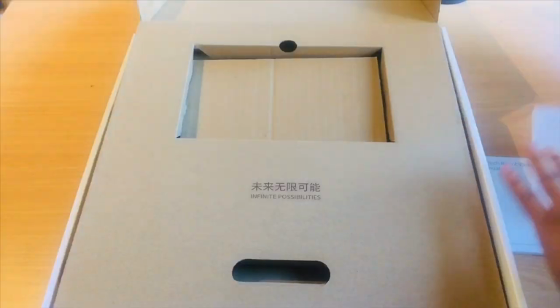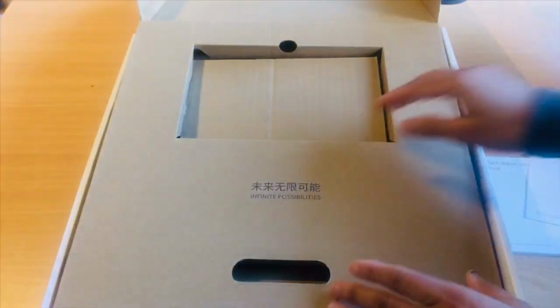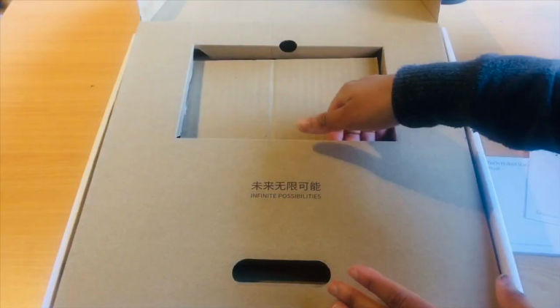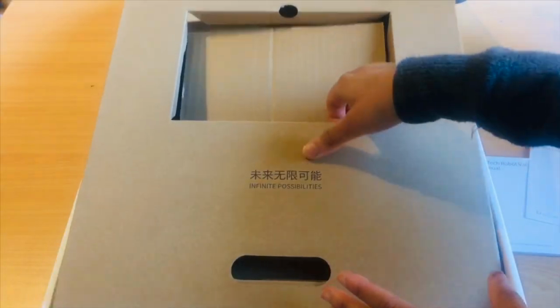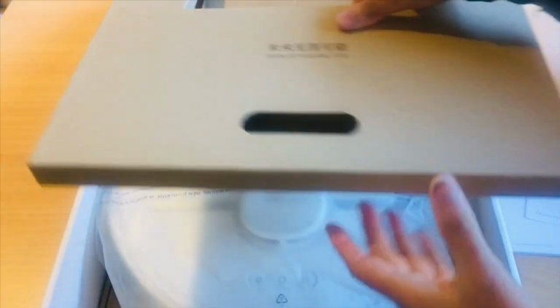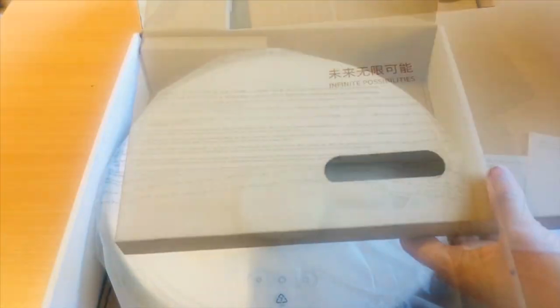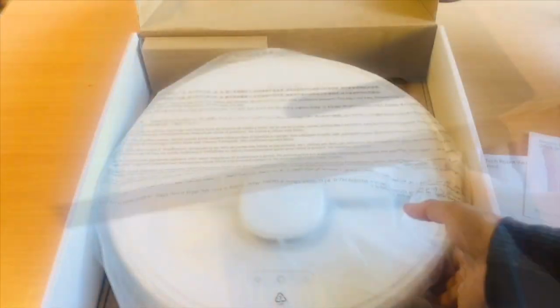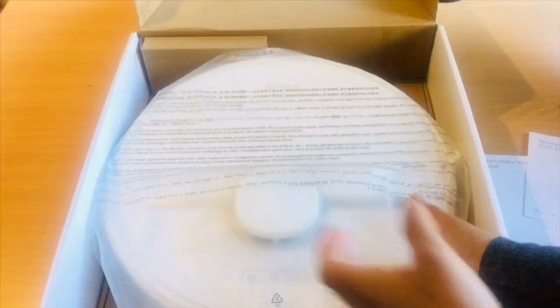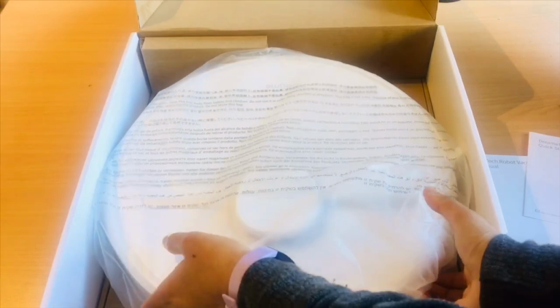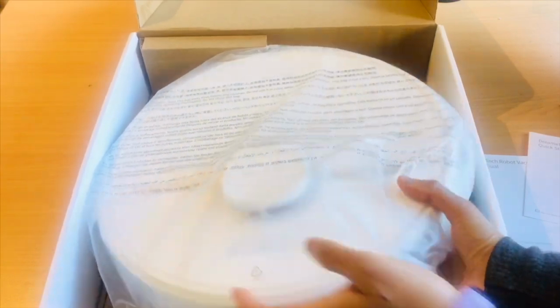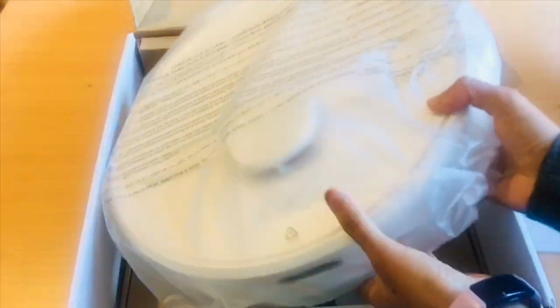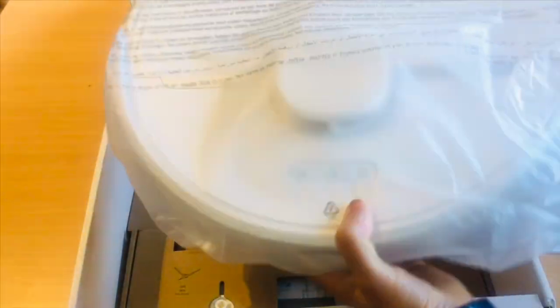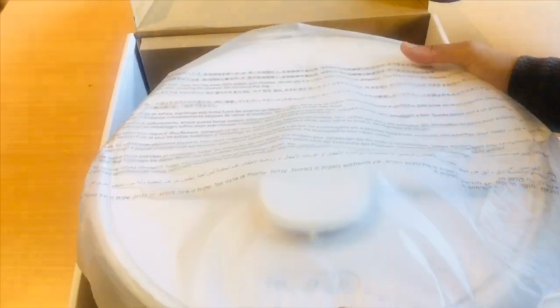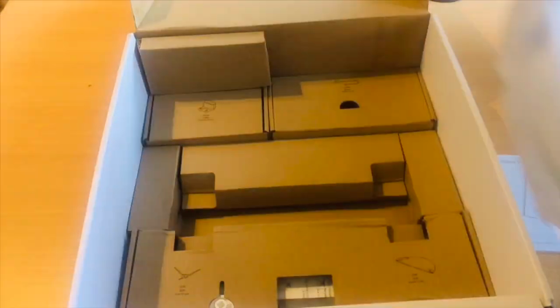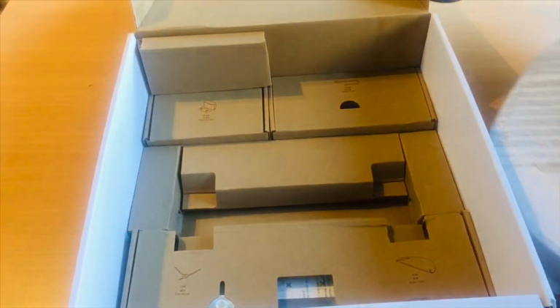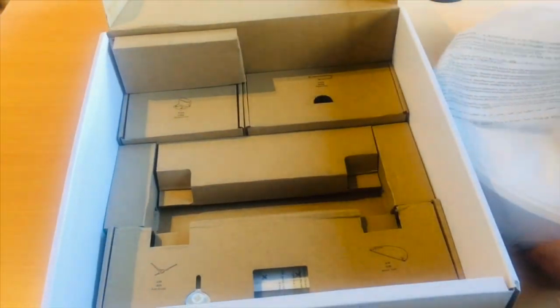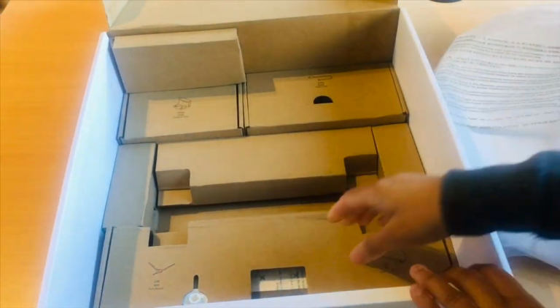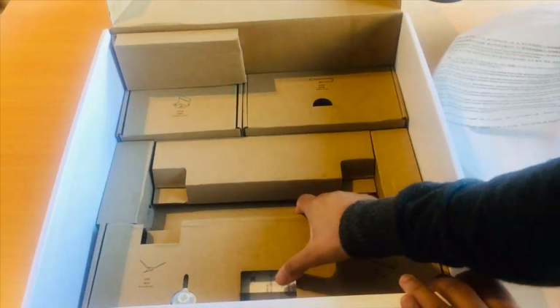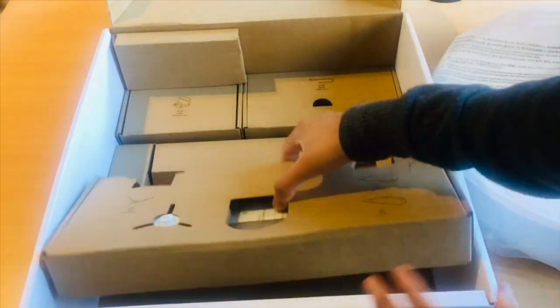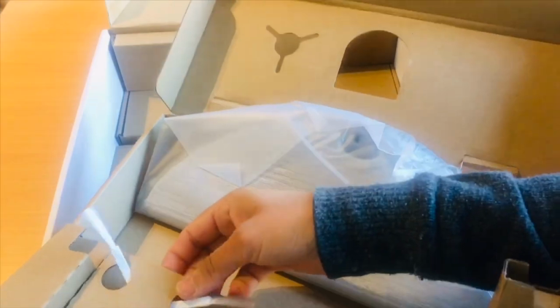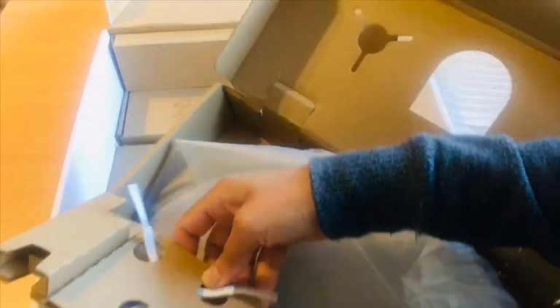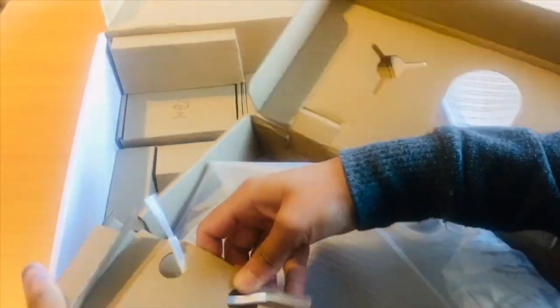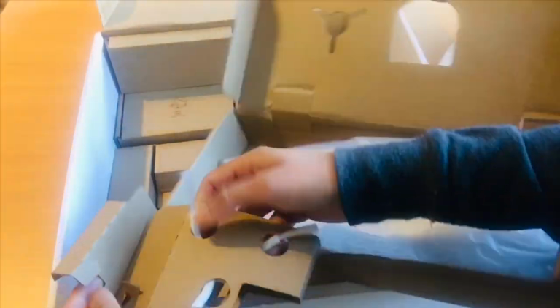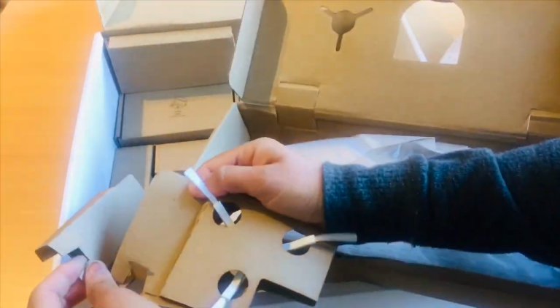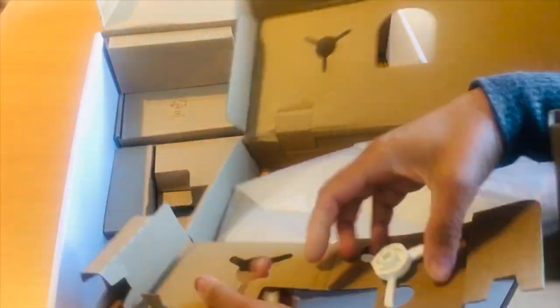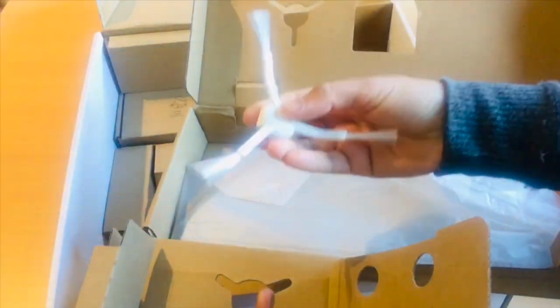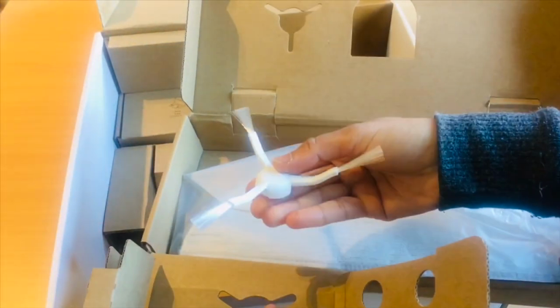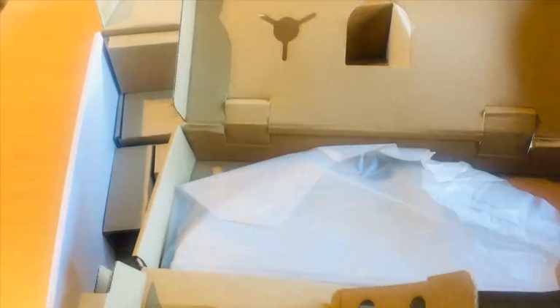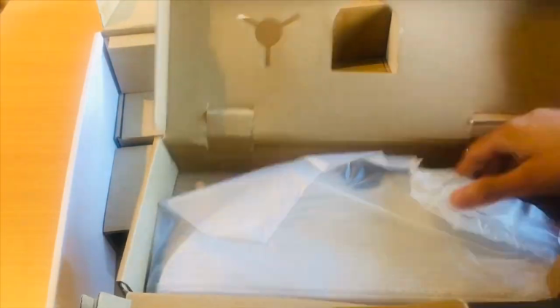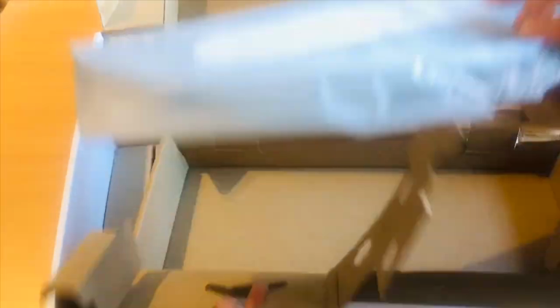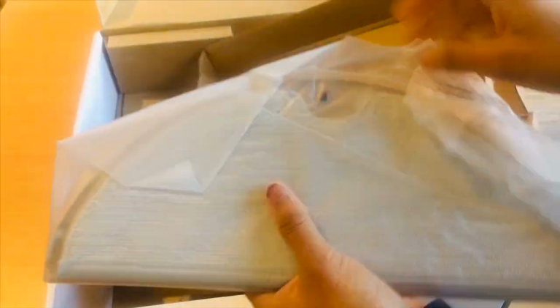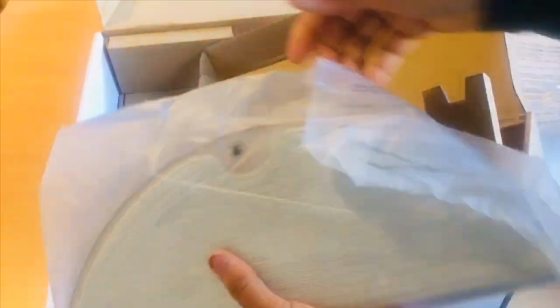The next thing we have got is the robot vacuum itself, which we'll see shortly. This is the side brush and we also have this mop pad with the water tank.